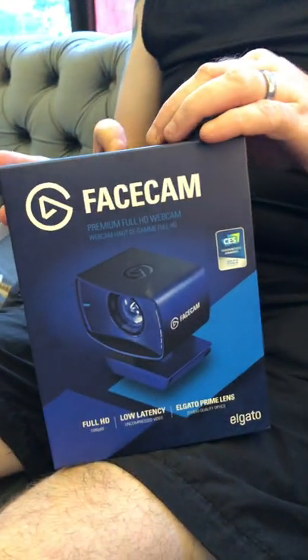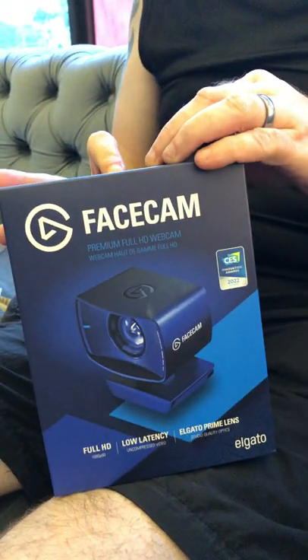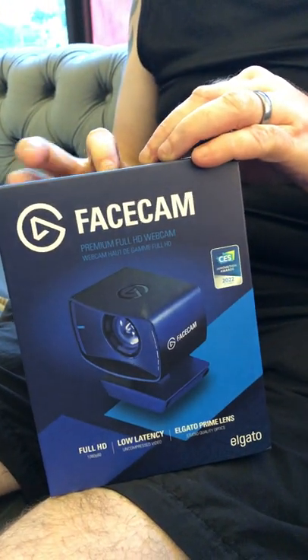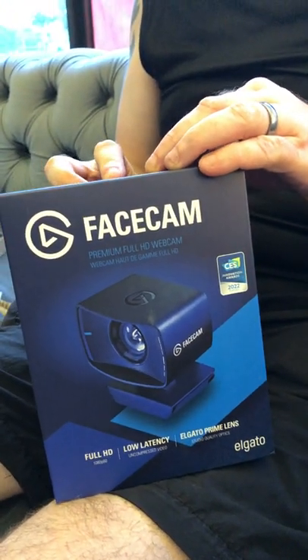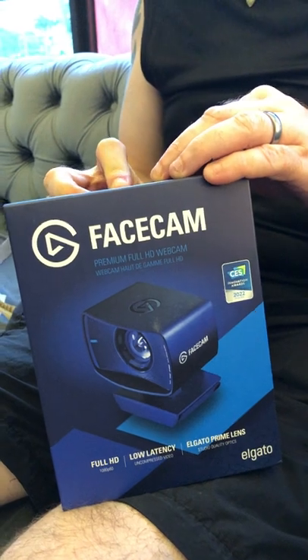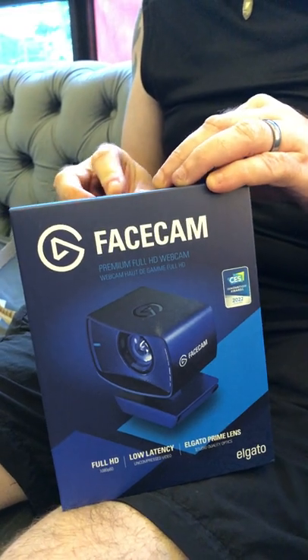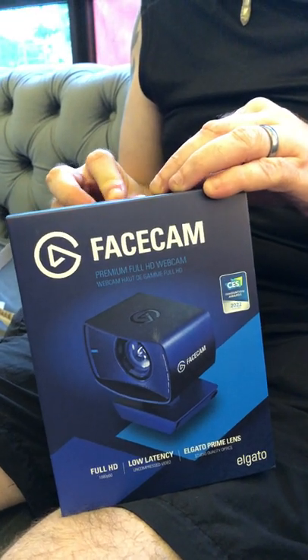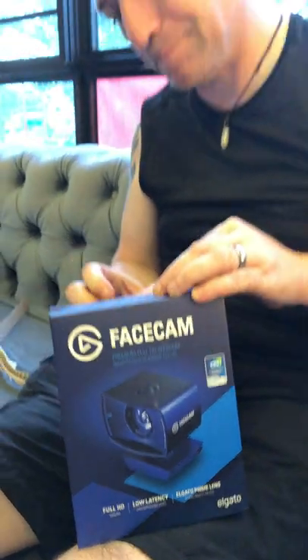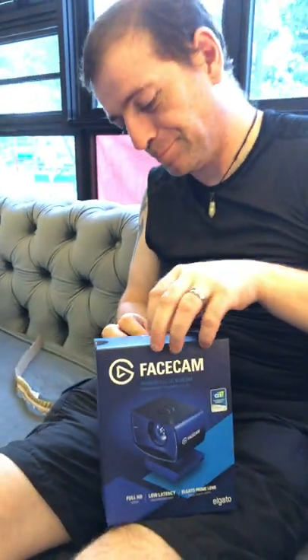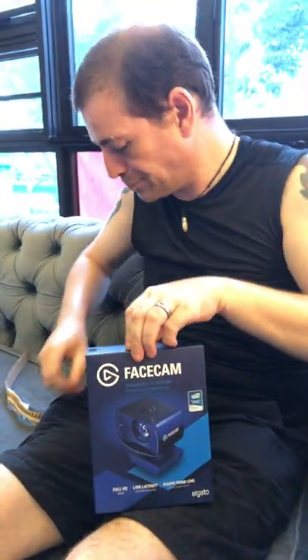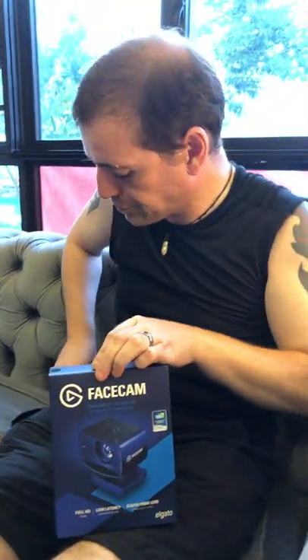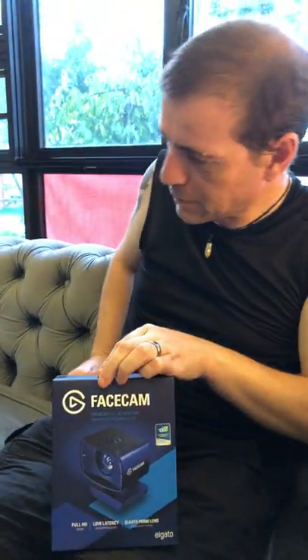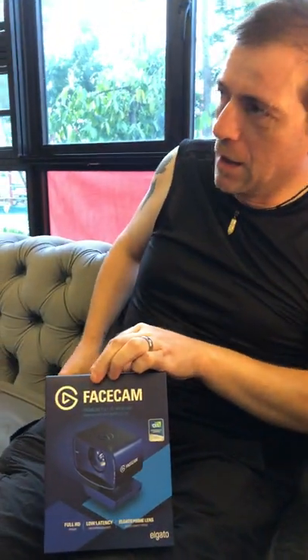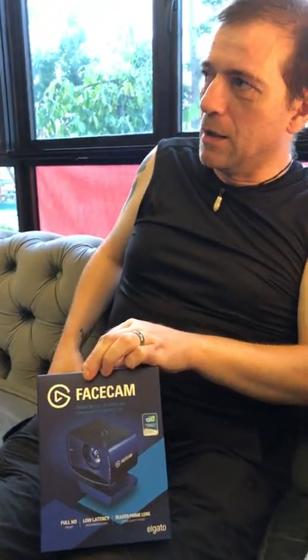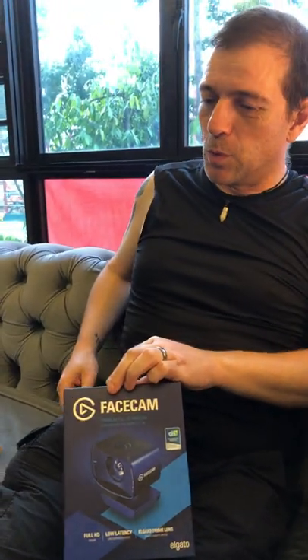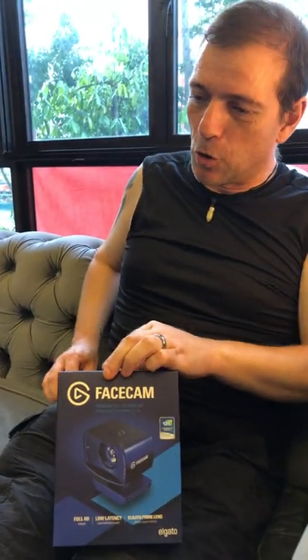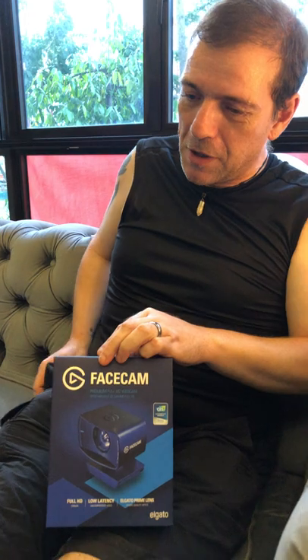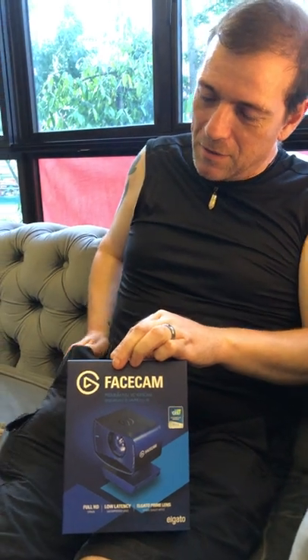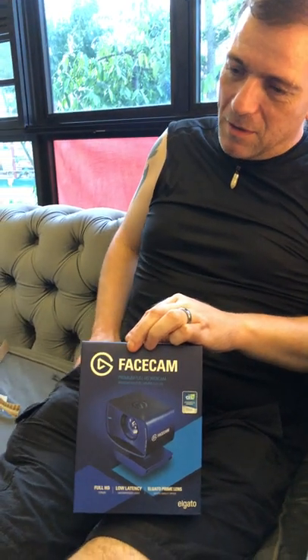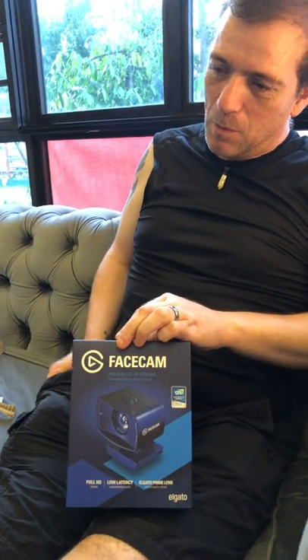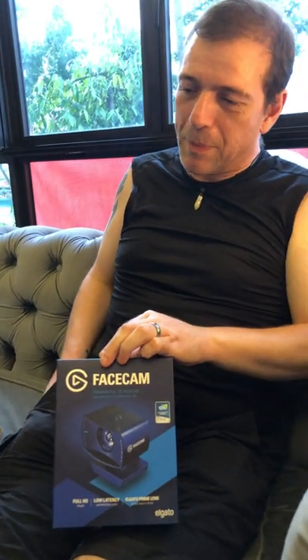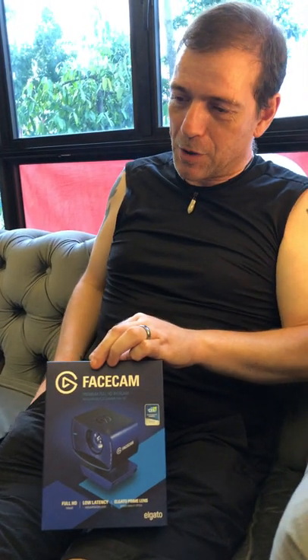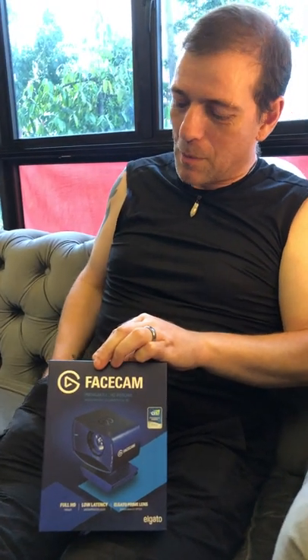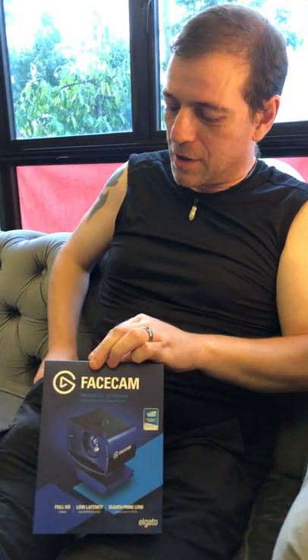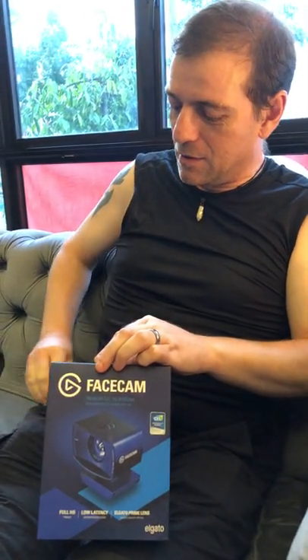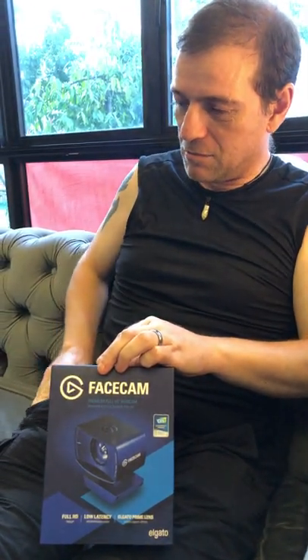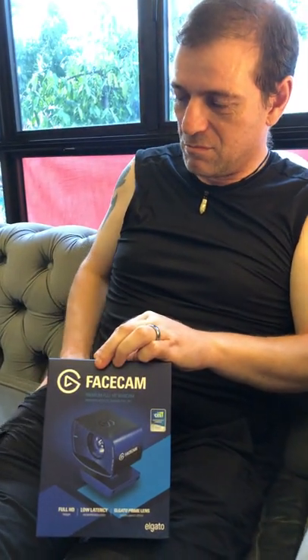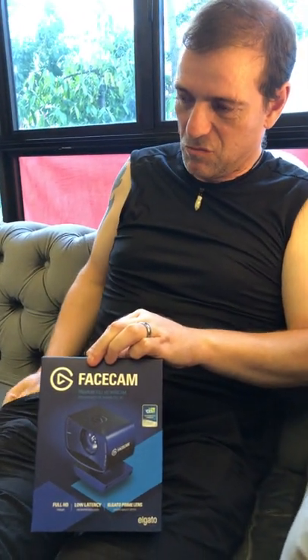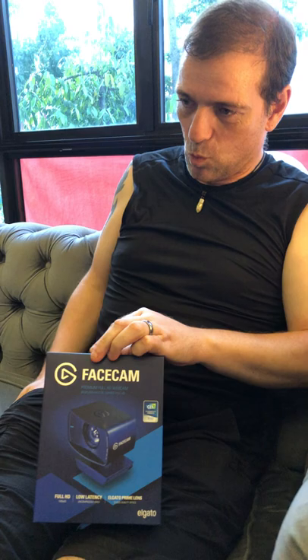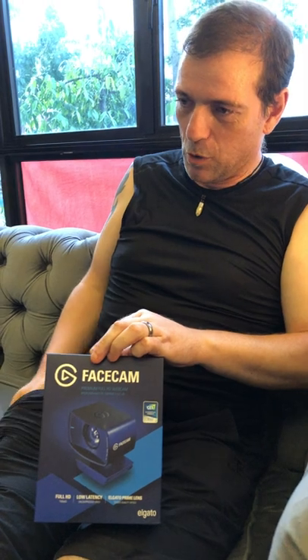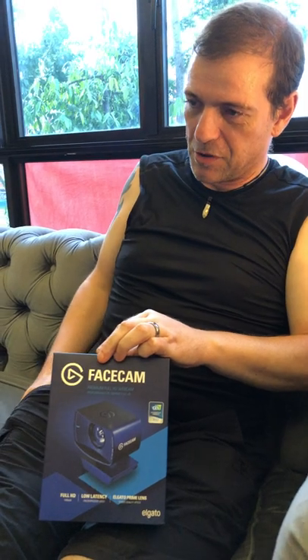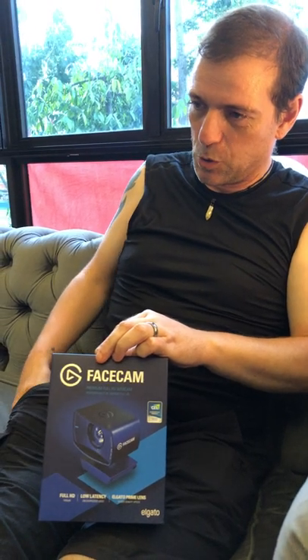Welcome to the Elgato Facecam. It is one of the top three web cameras on the market today, and one of the more expensive ones too.